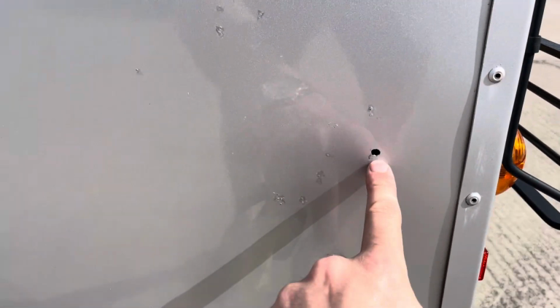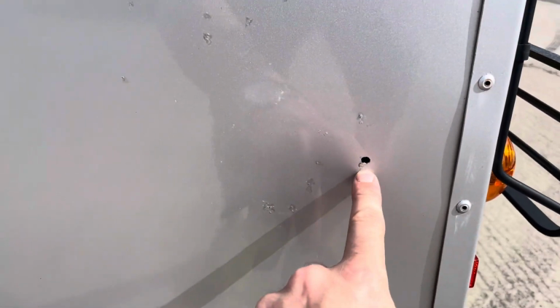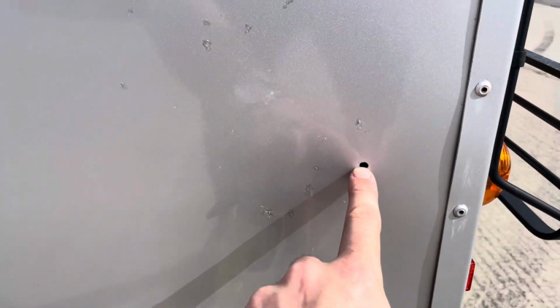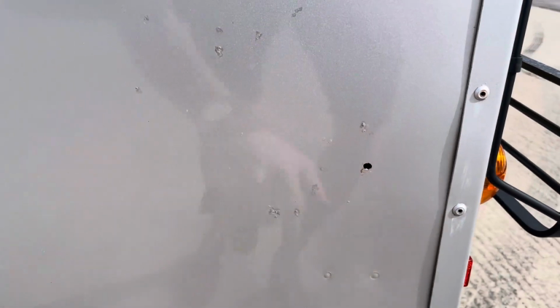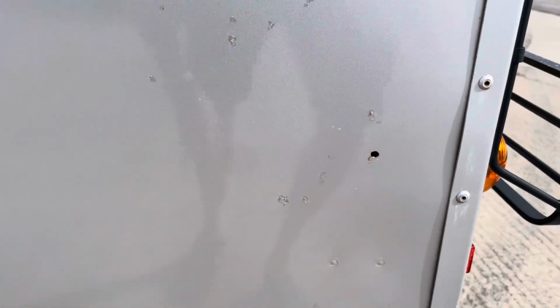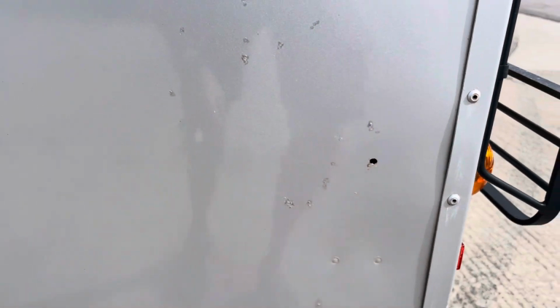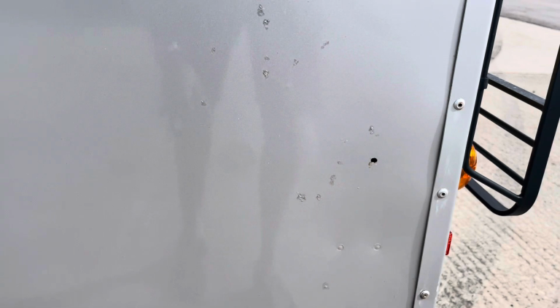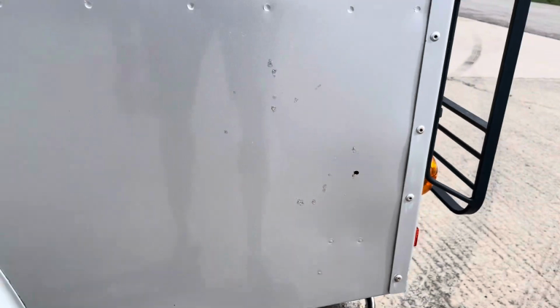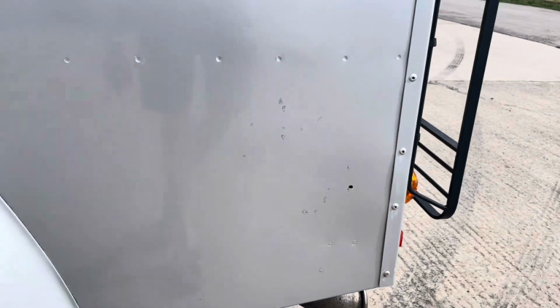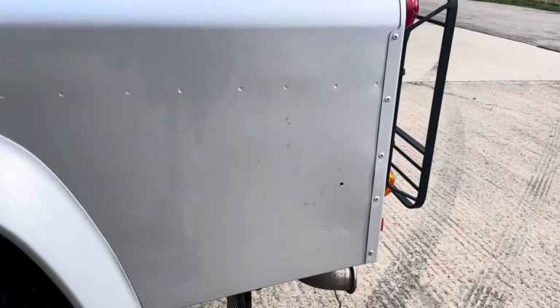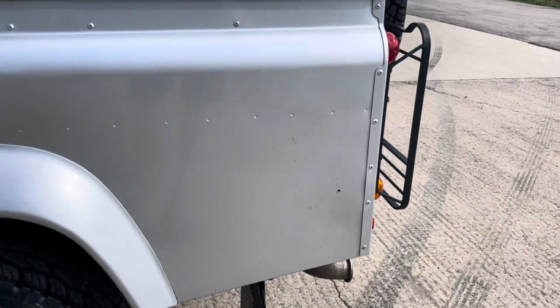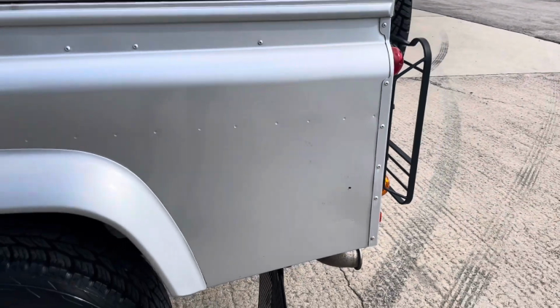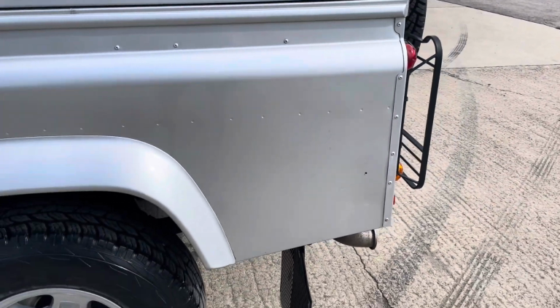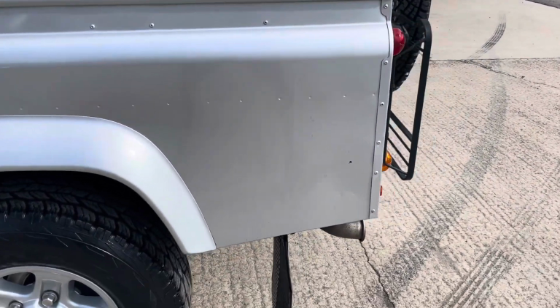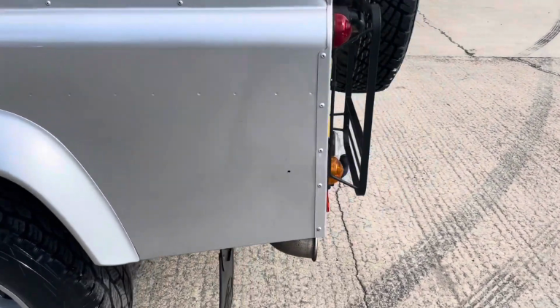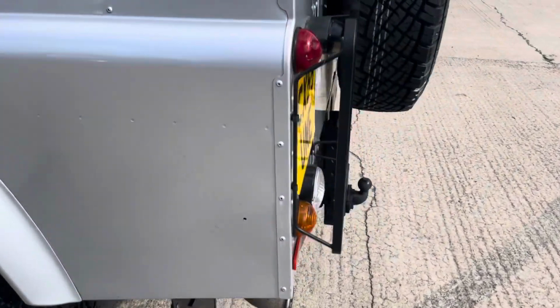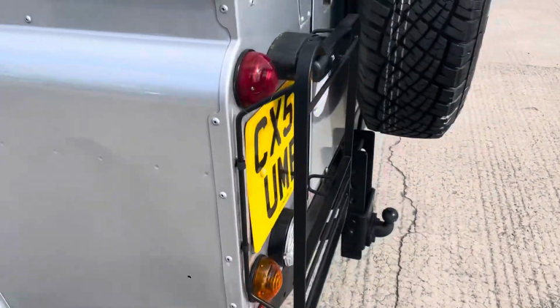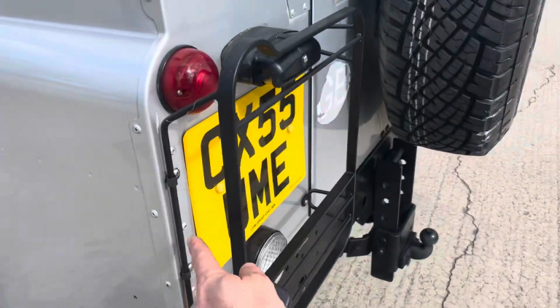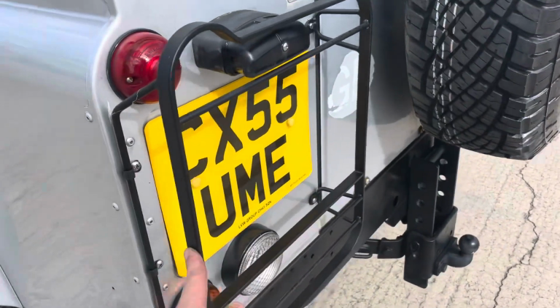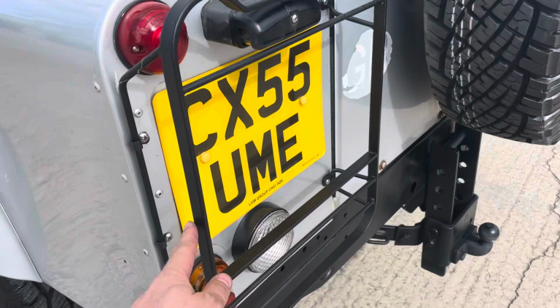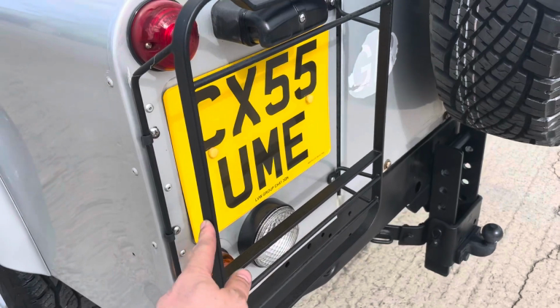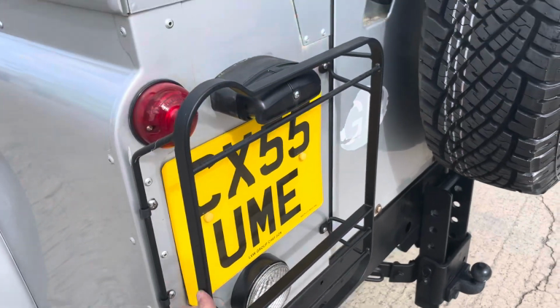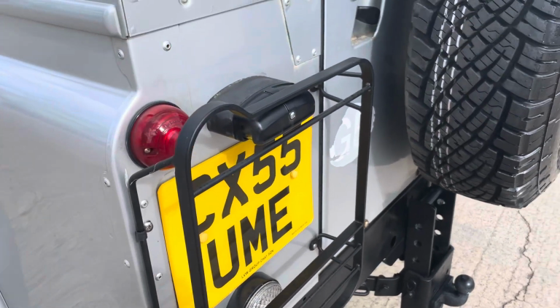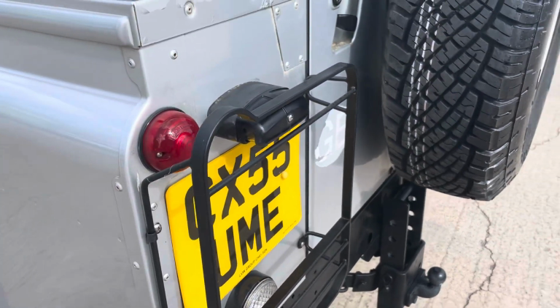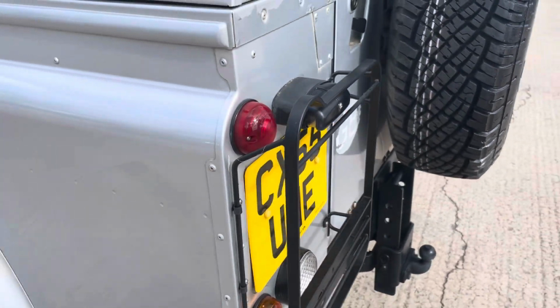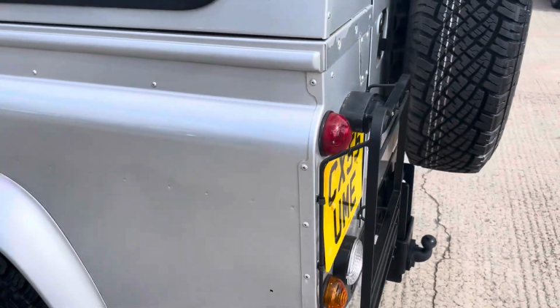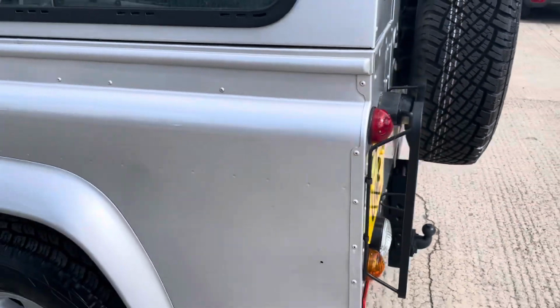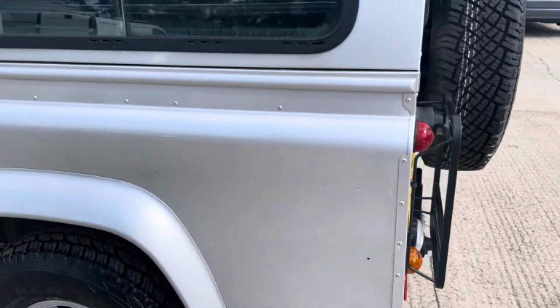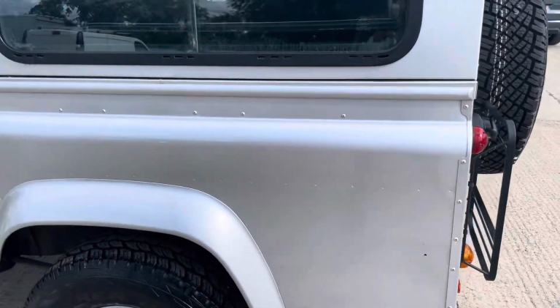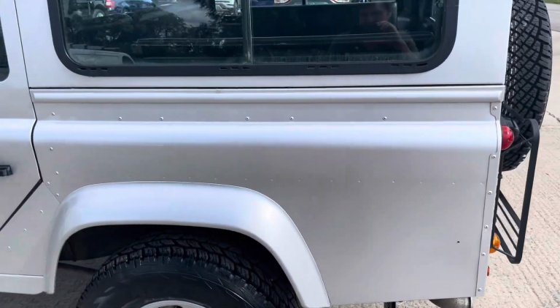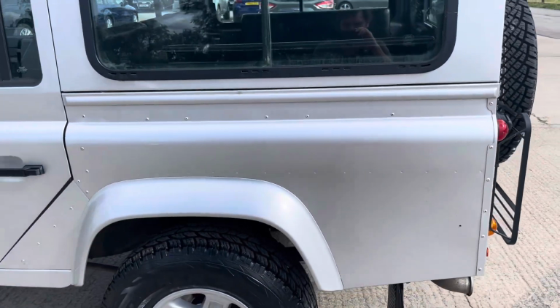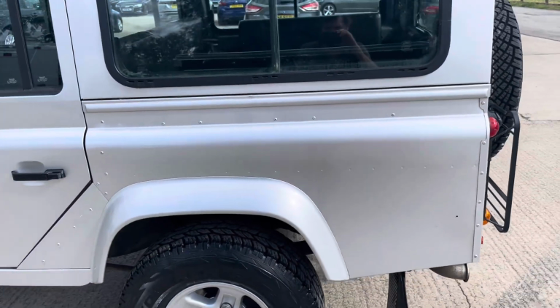There's a little hole there — it may have had something on it in the past. We've replaced one of these here; I think it may have been this one, because it was missing when the car arrived with us. The rest were all present and correct.